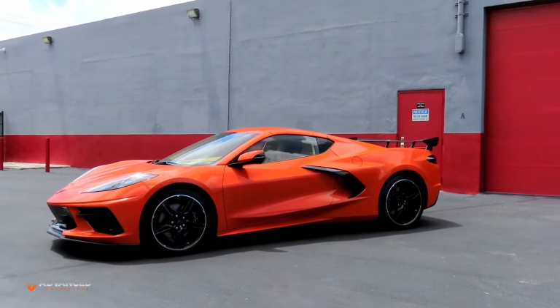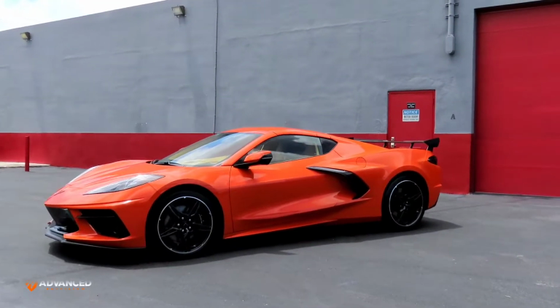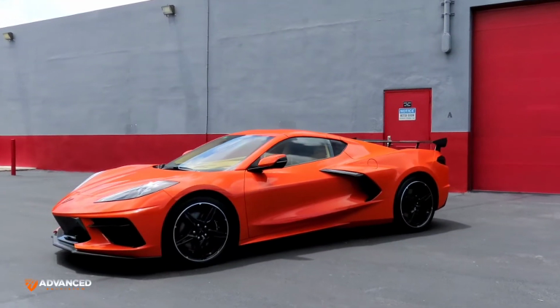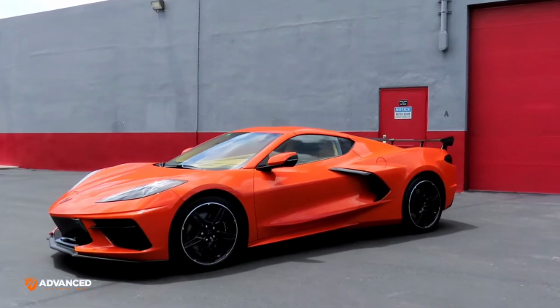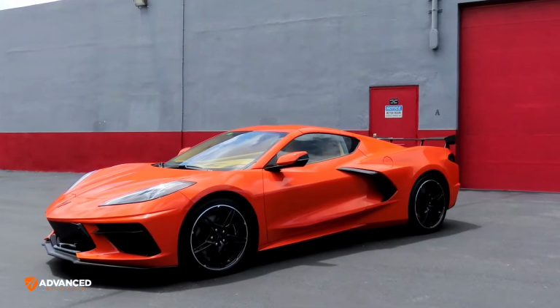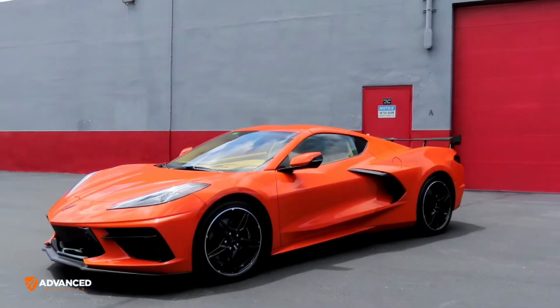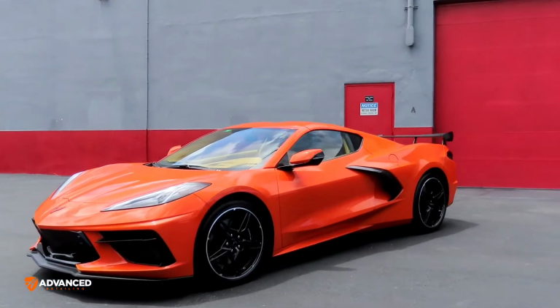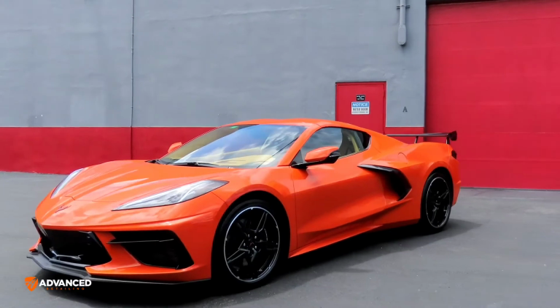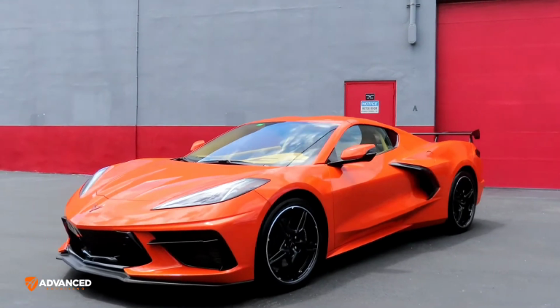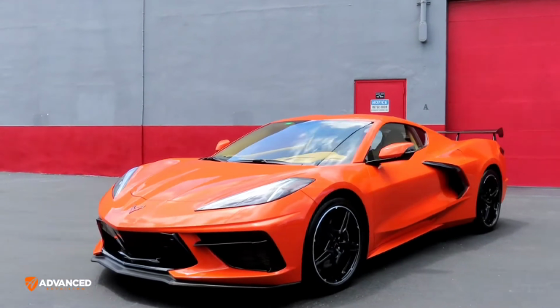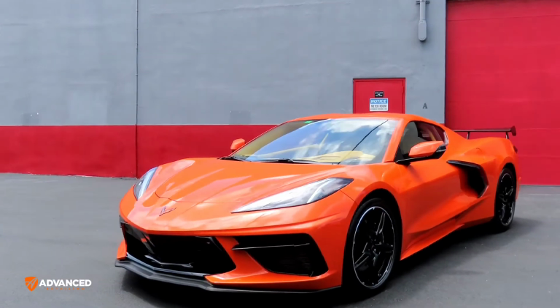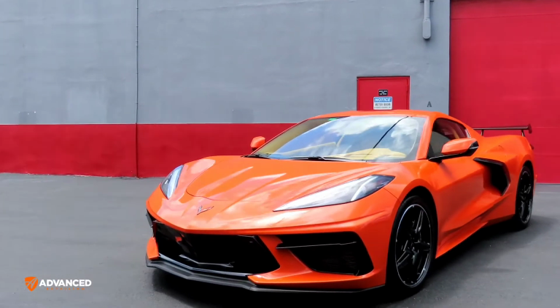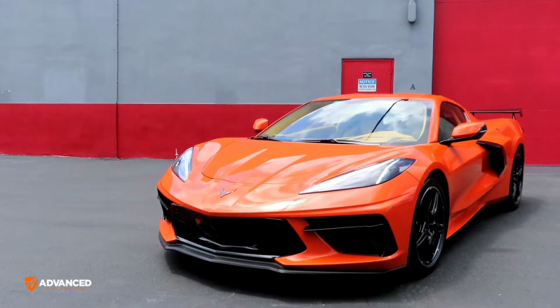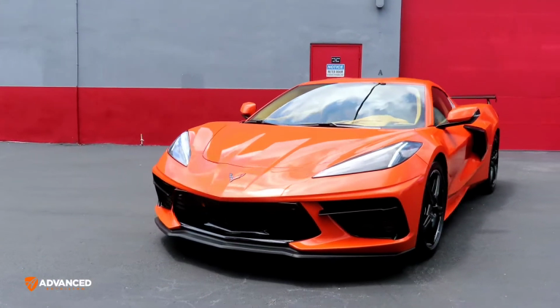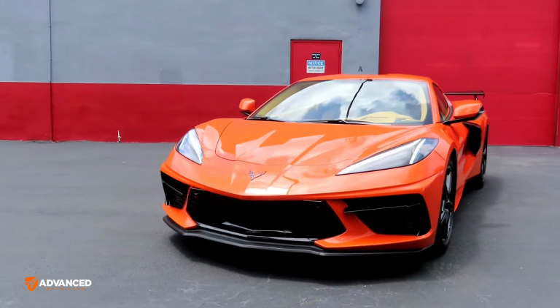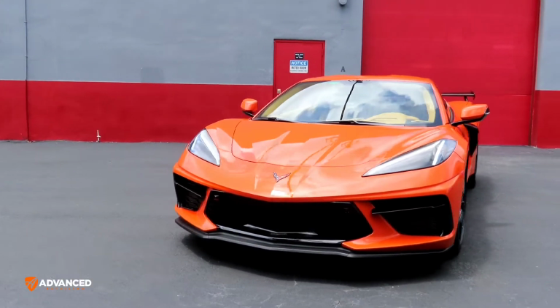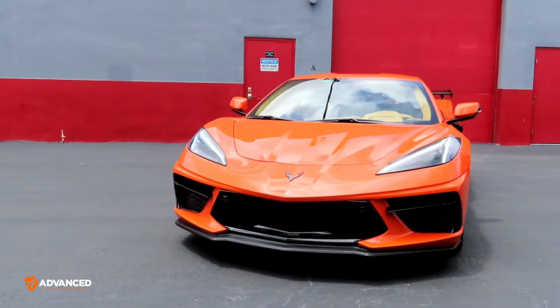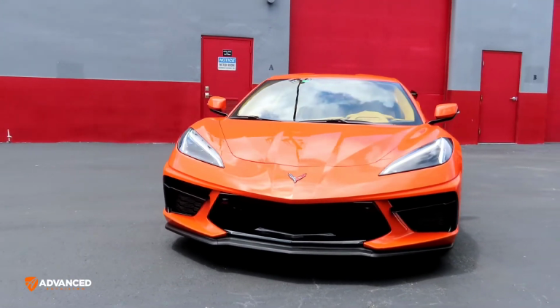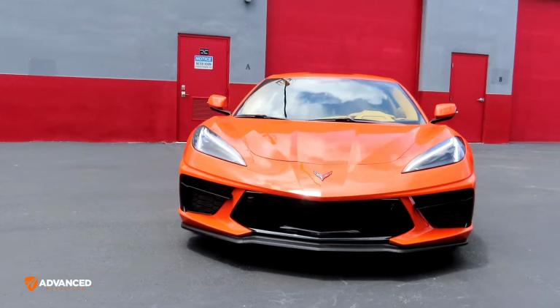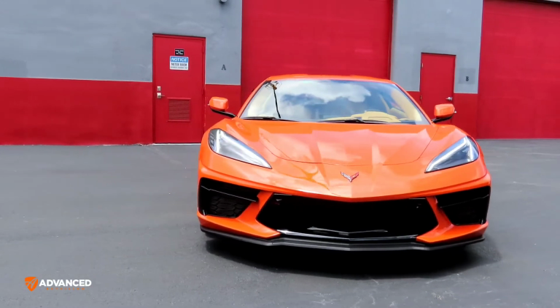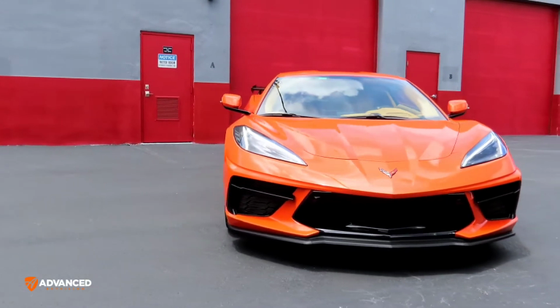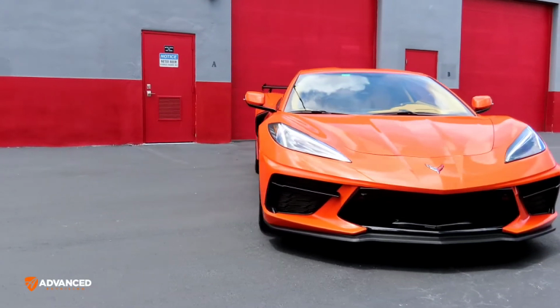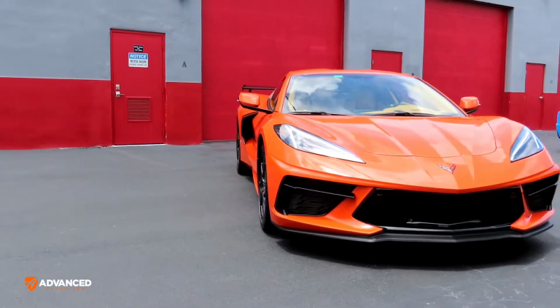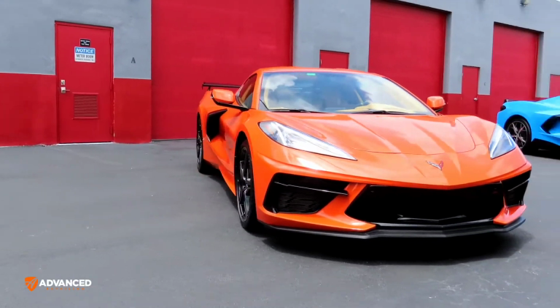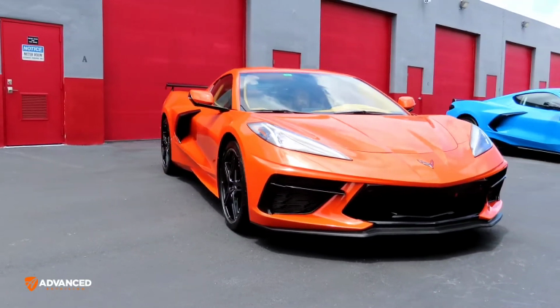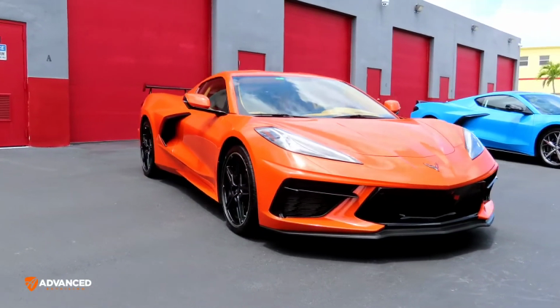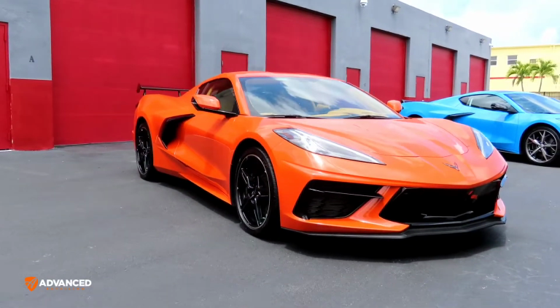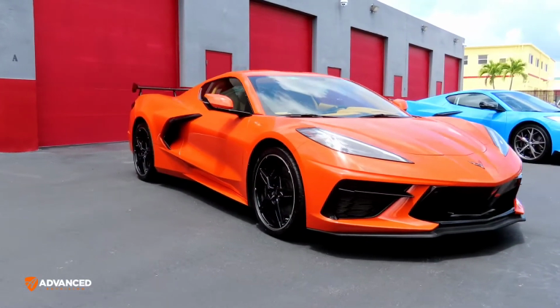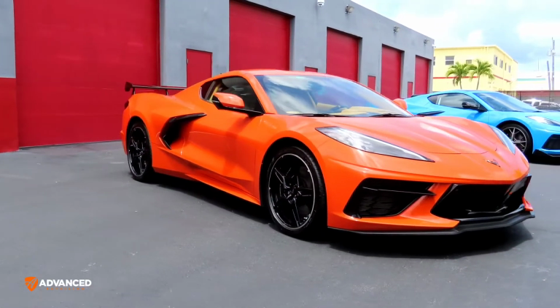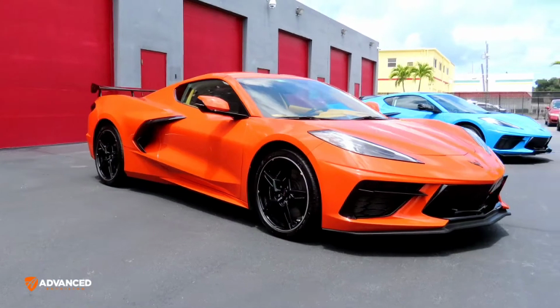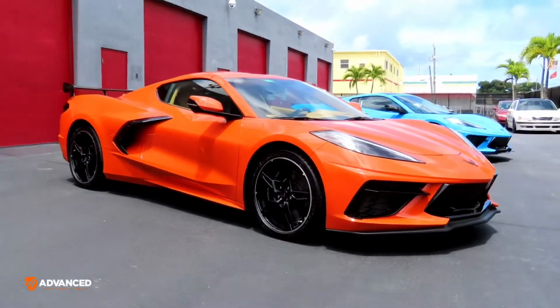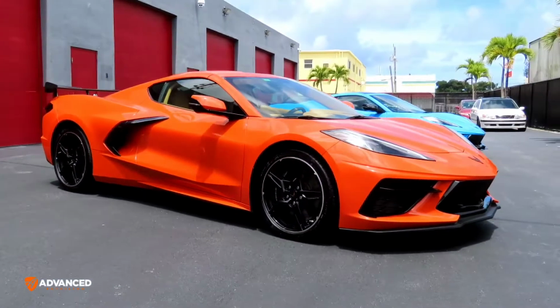2020 C8 Corvette — I believe it's a Z51. My client just picked up this basically as a daily; I think this one belongs to his wife. Anyway, beautiful car.